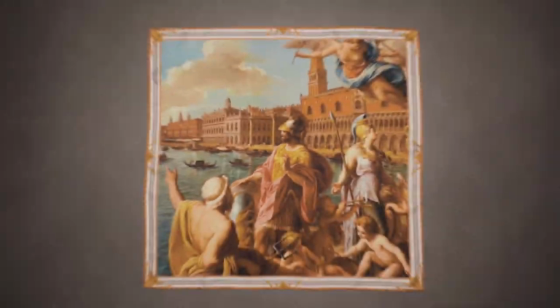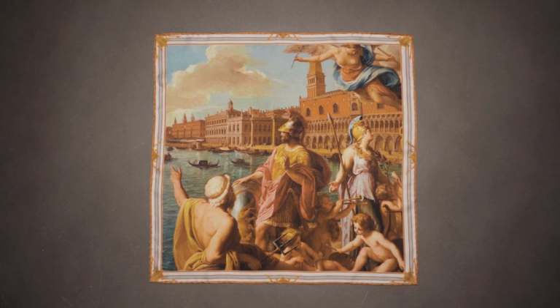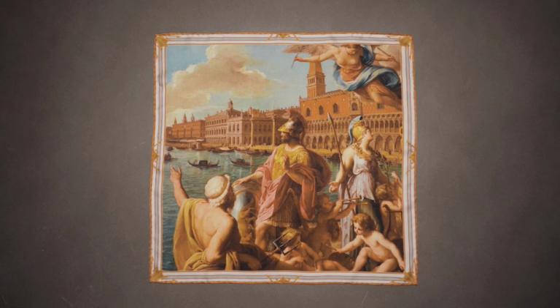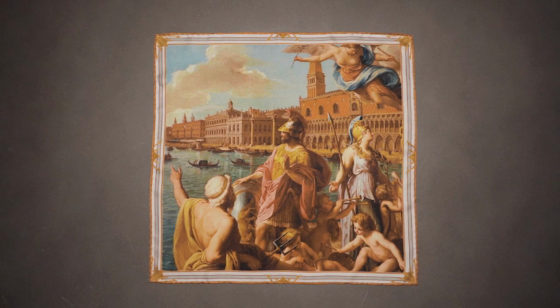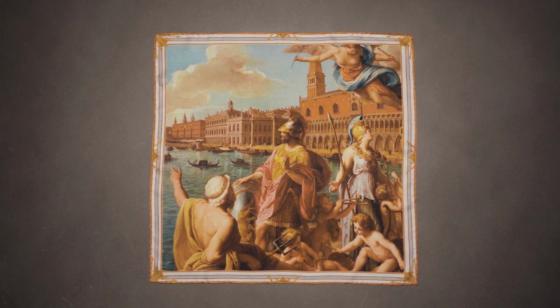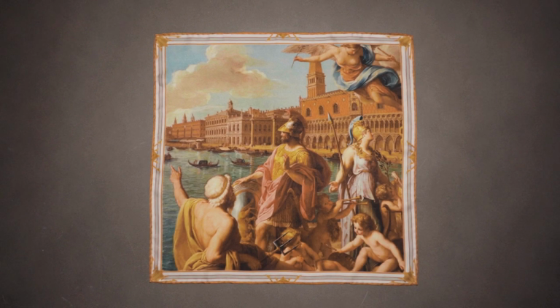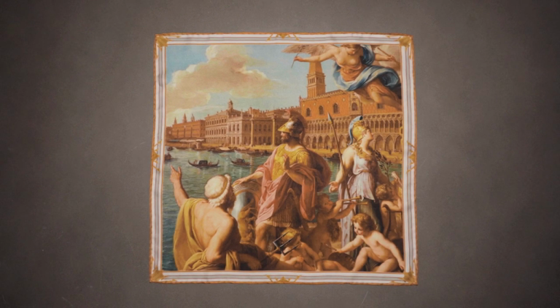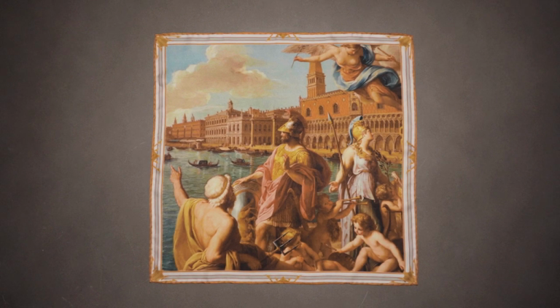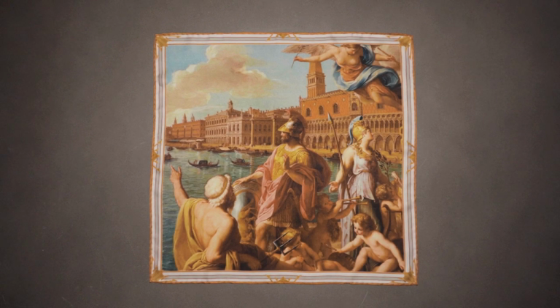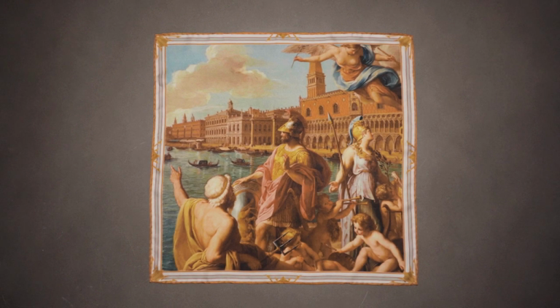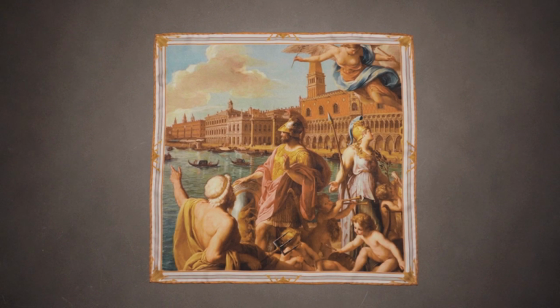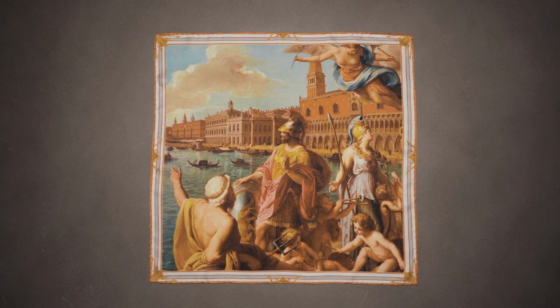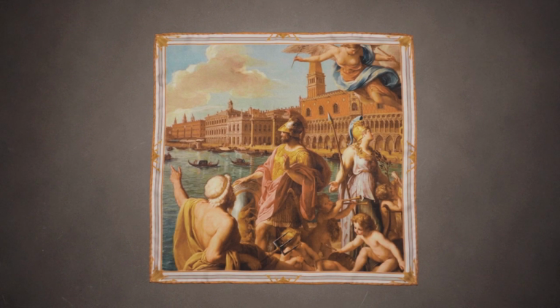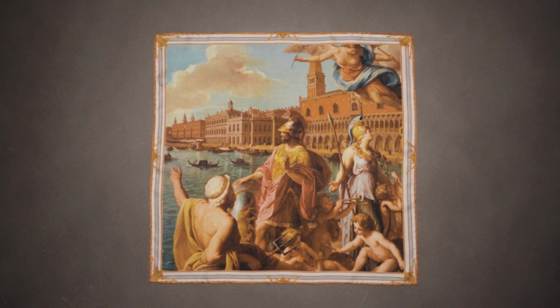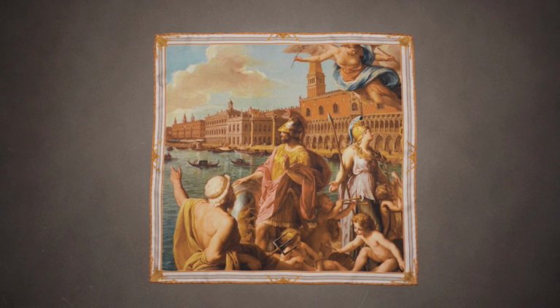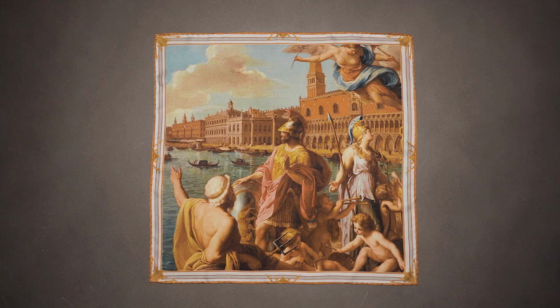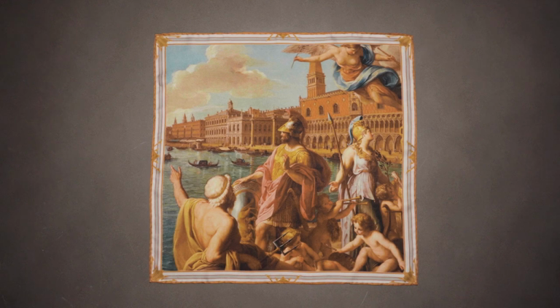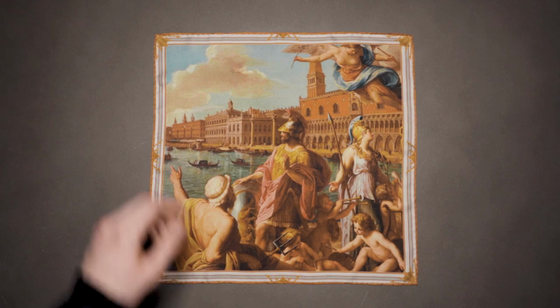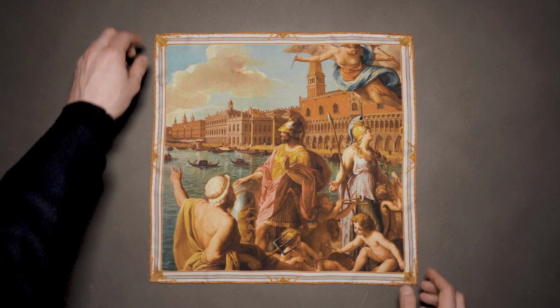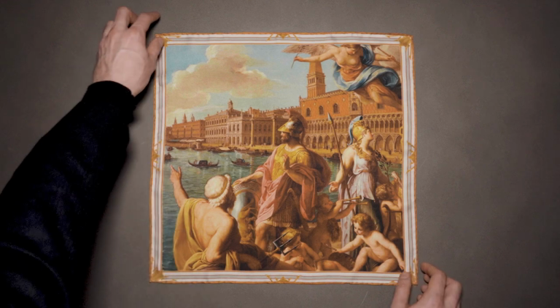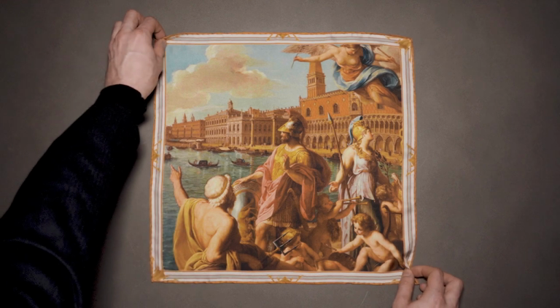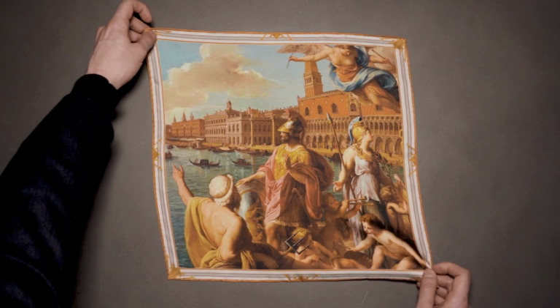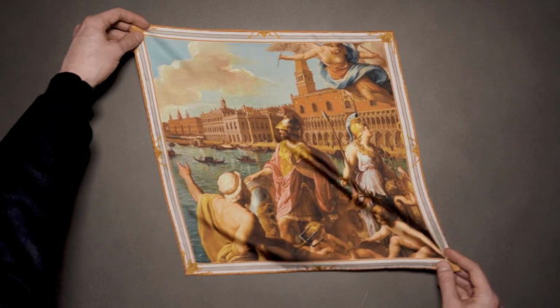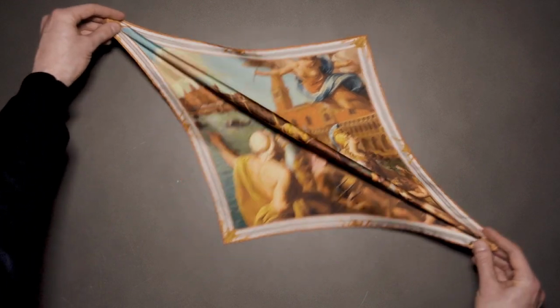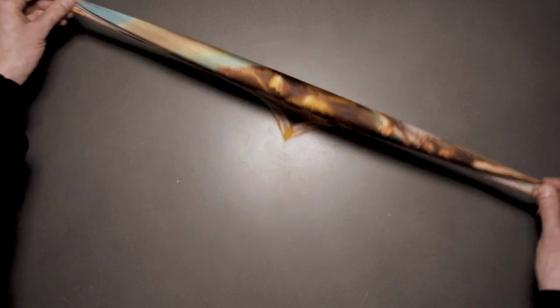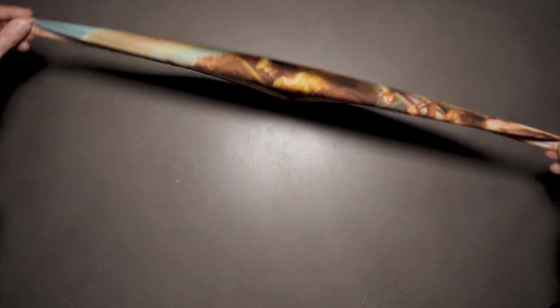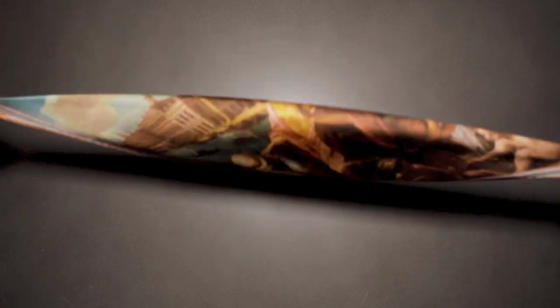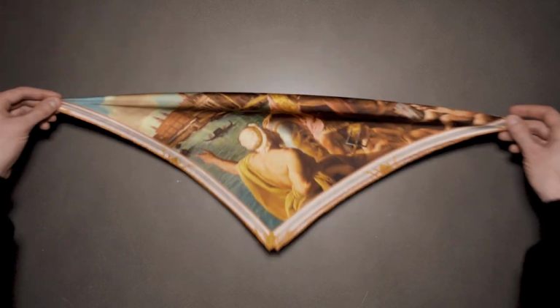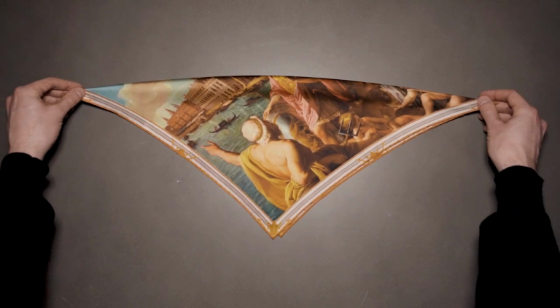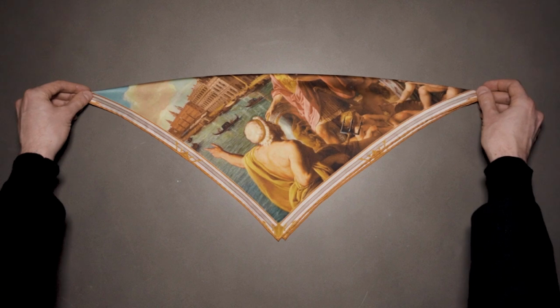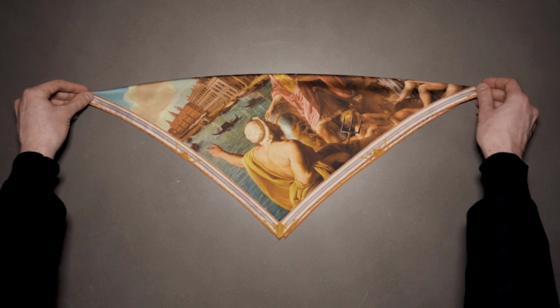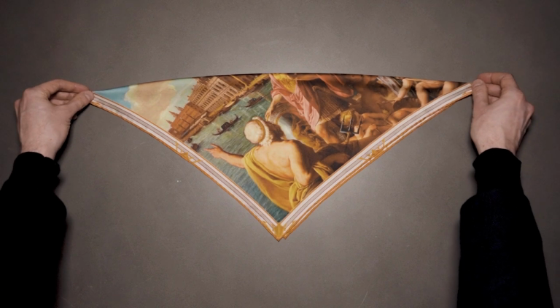This is our Triumph of Venice pocket square. I'm going to start by pinching these two corners and folding them to create a nice triangular shape, like so.